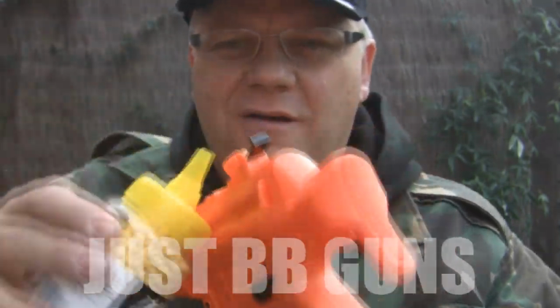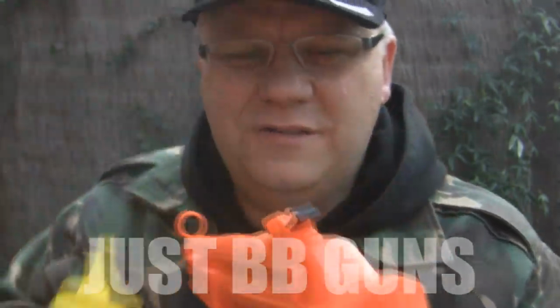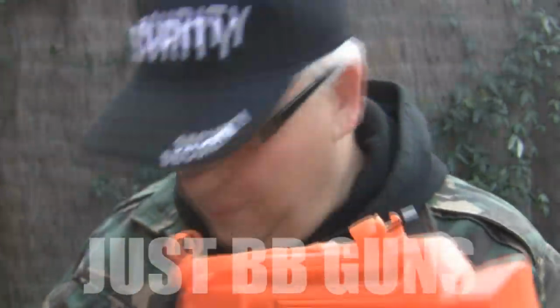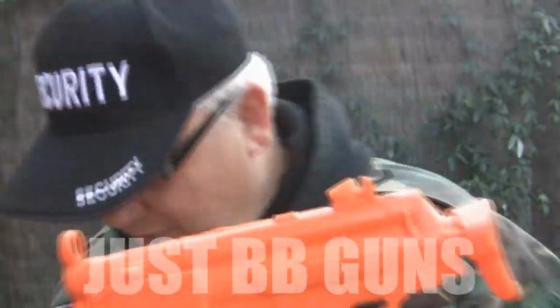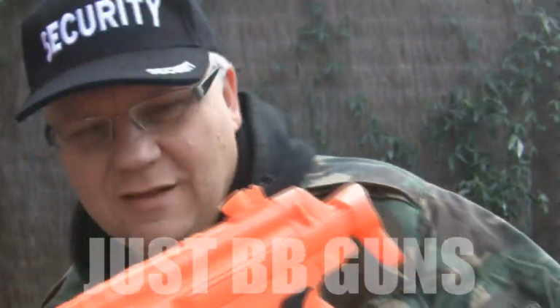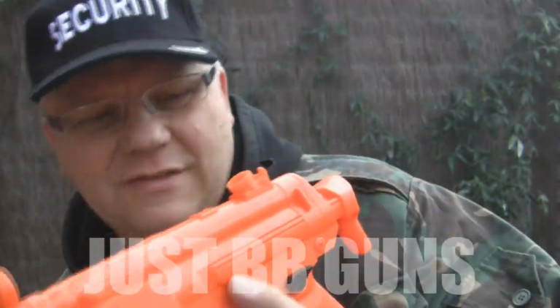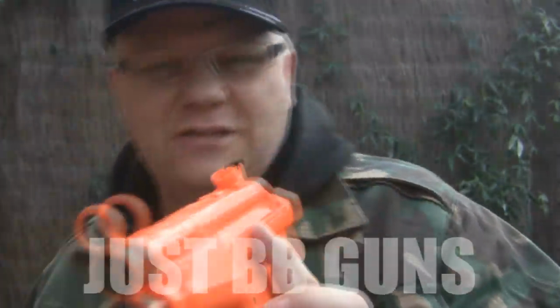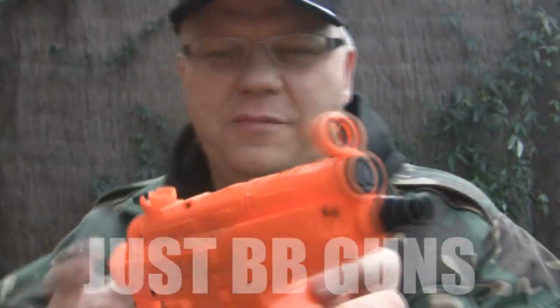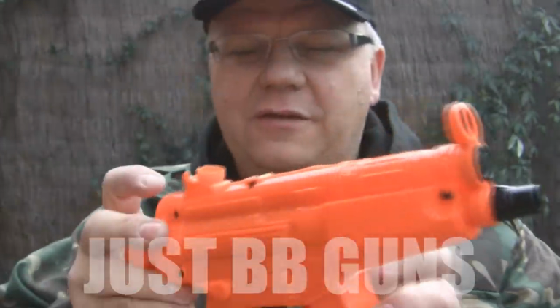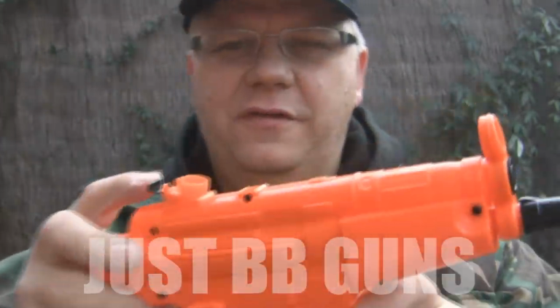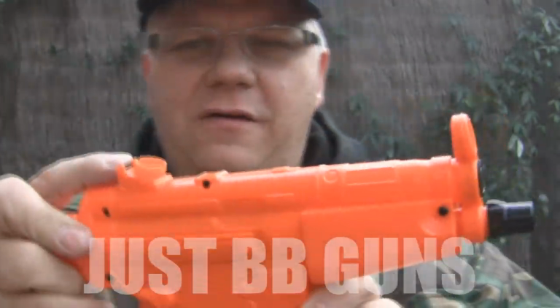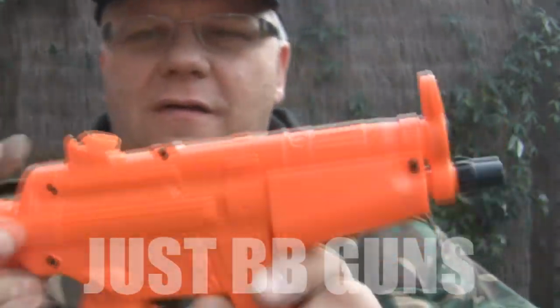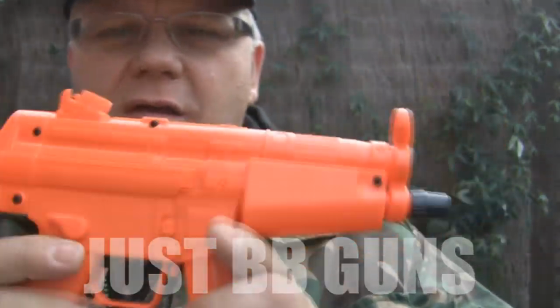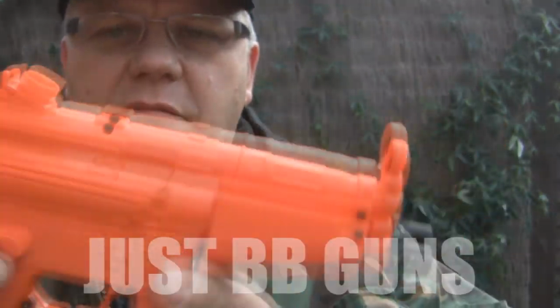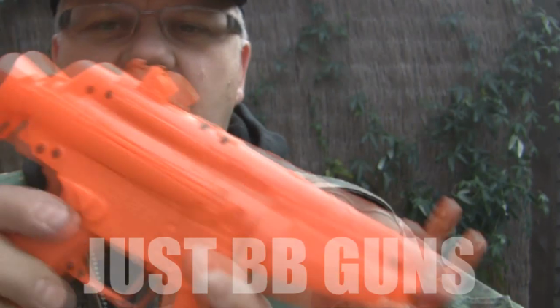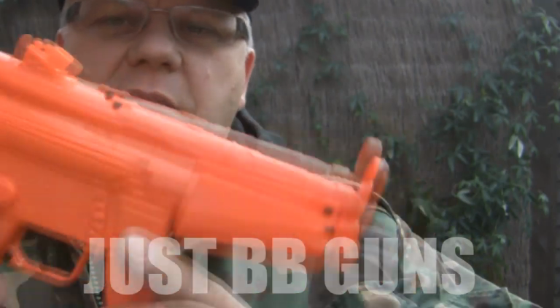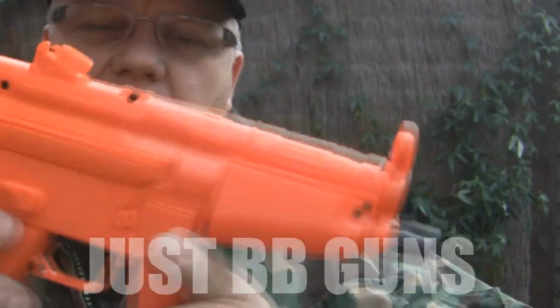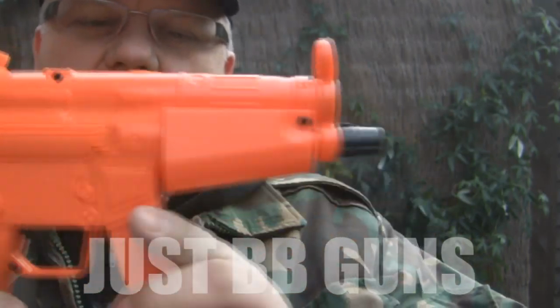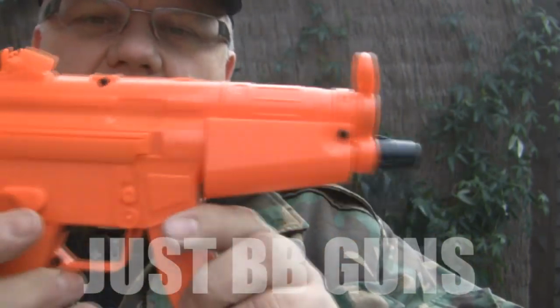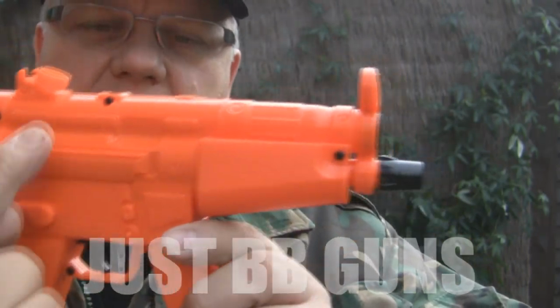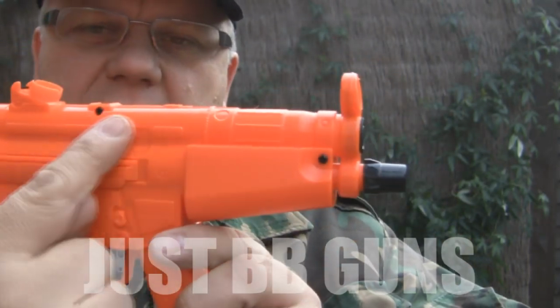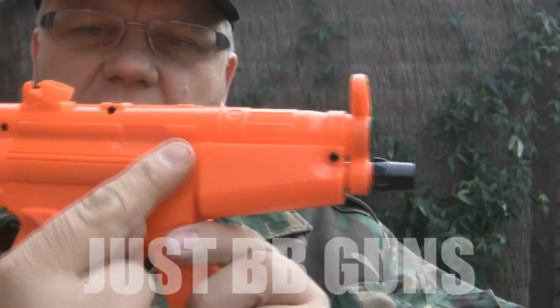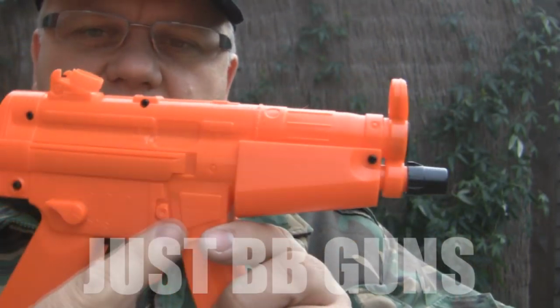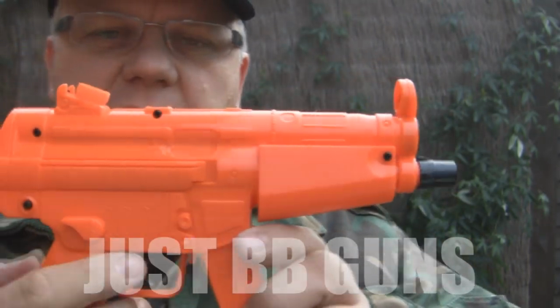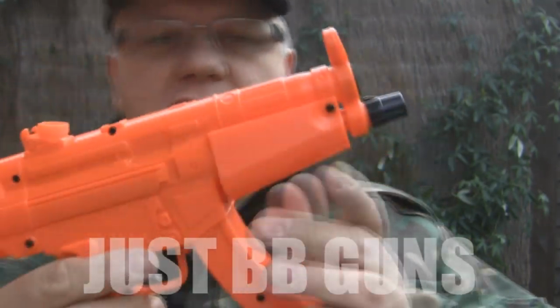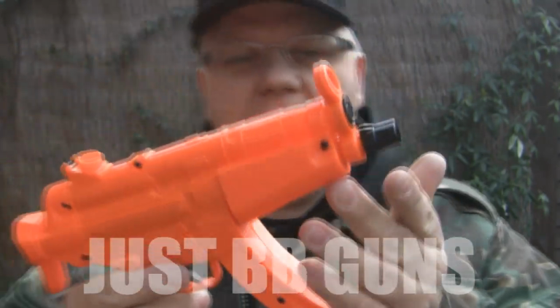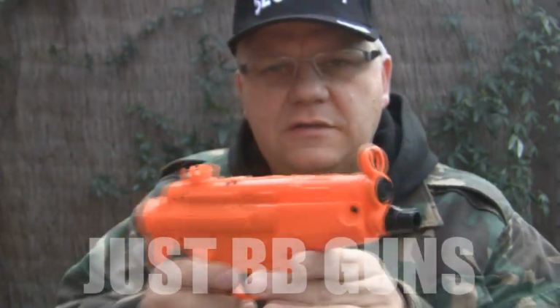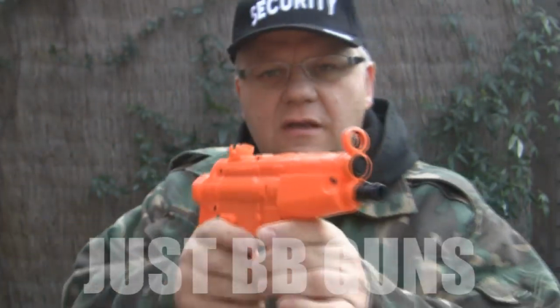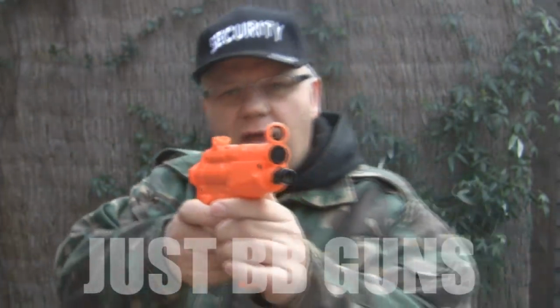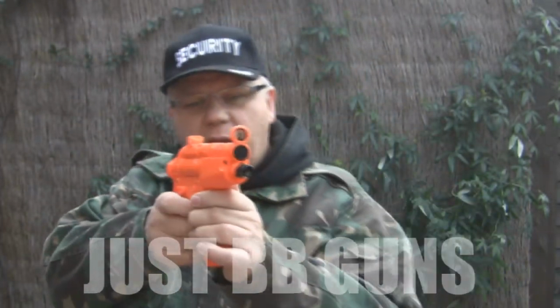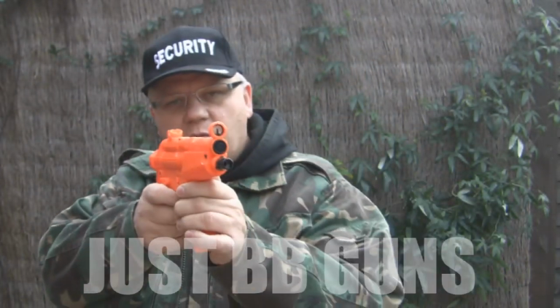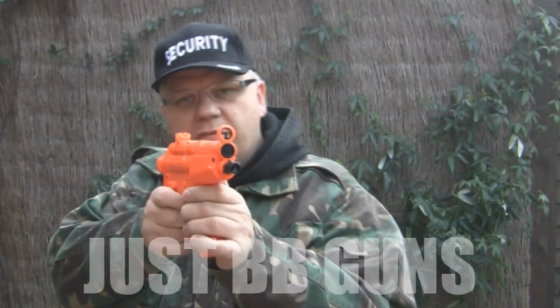It holds so many — I haven't even touched it. But that will do for now. Give it a shake to make sure they all line up. It's gravity-fed, much the same as a paintball gun.